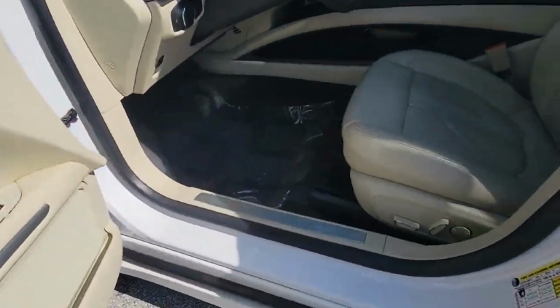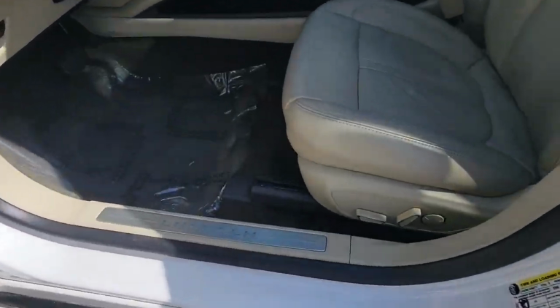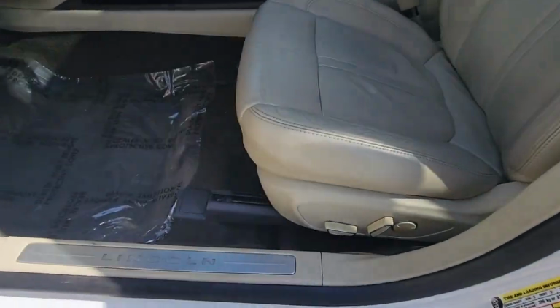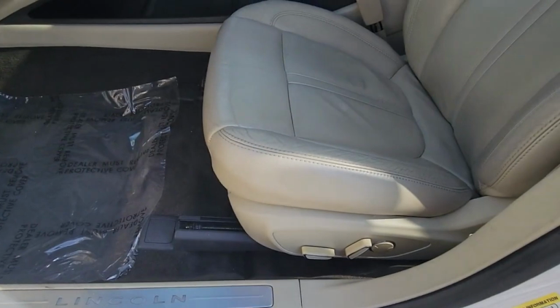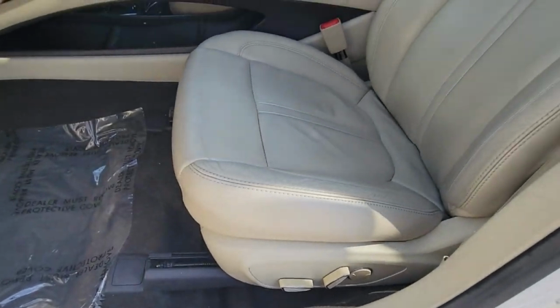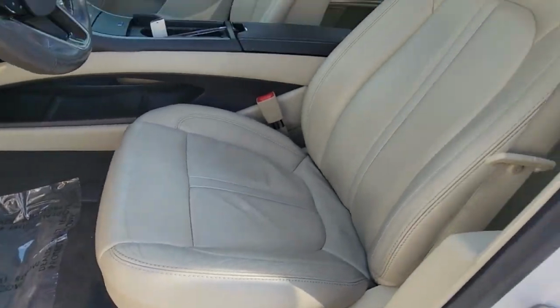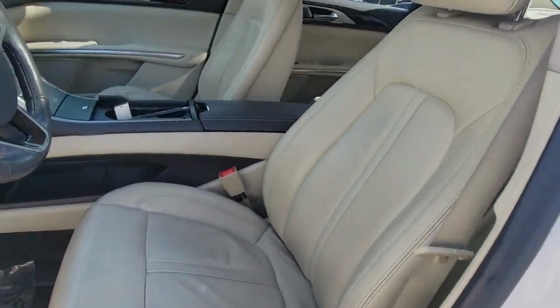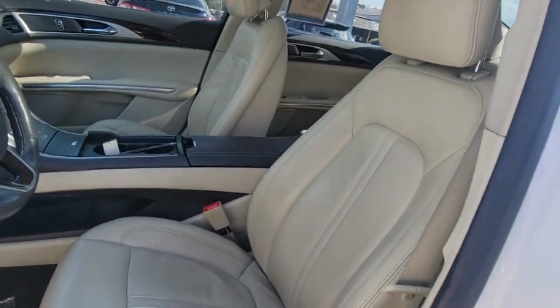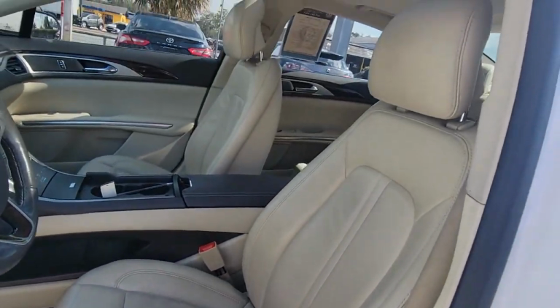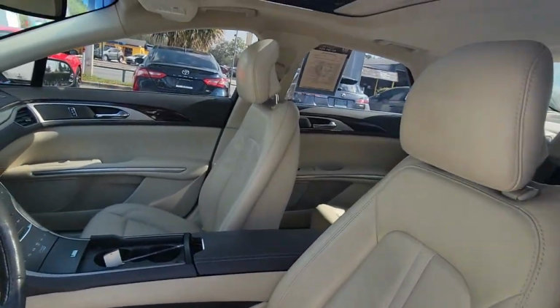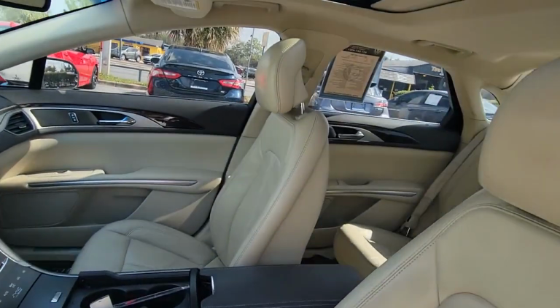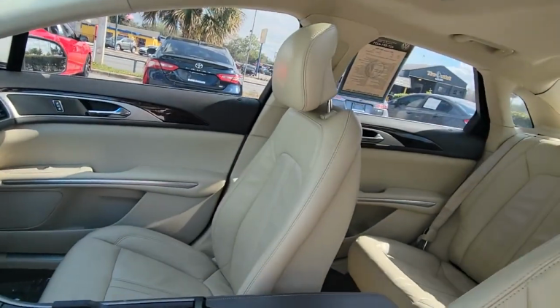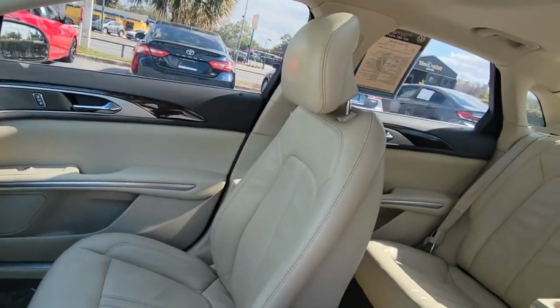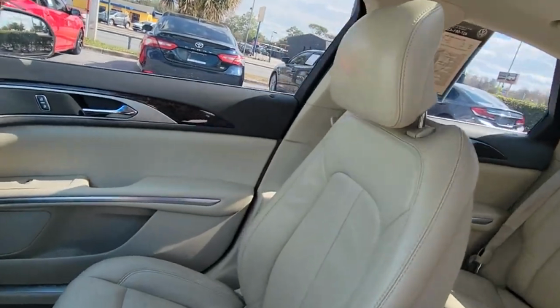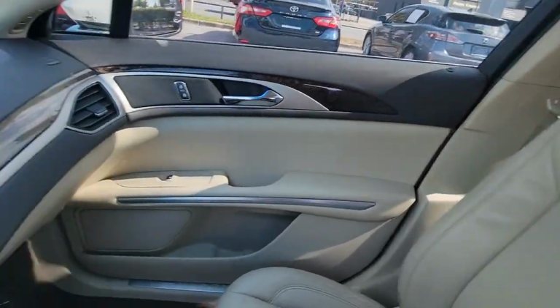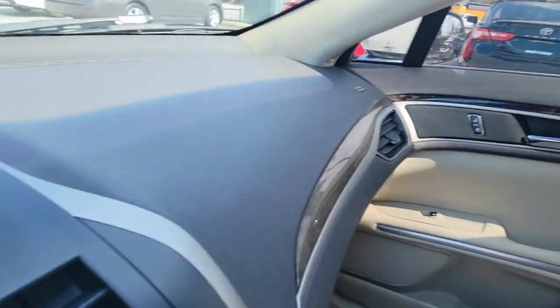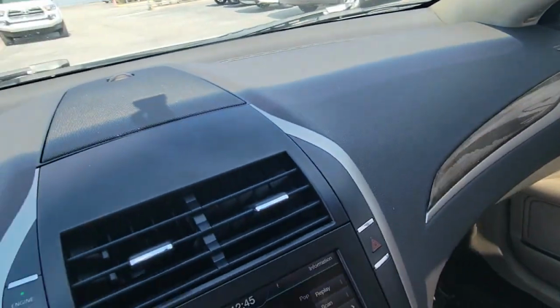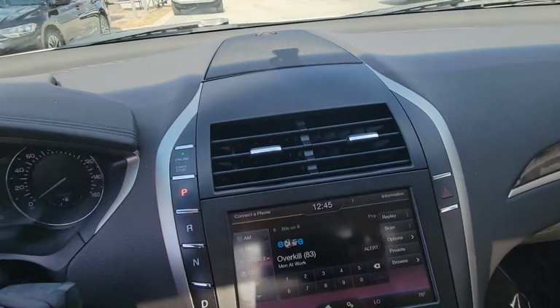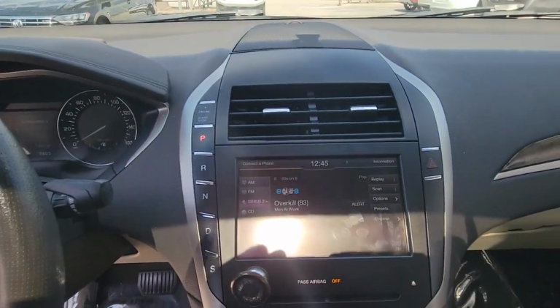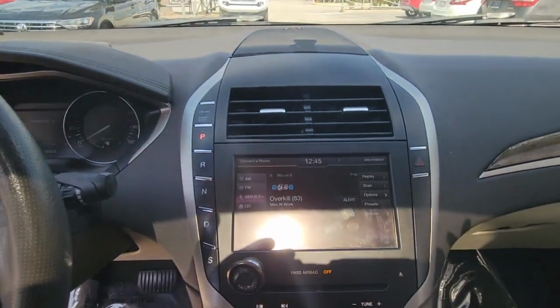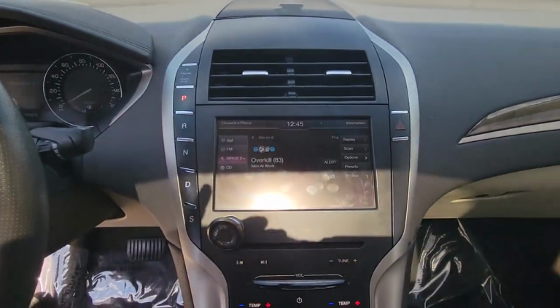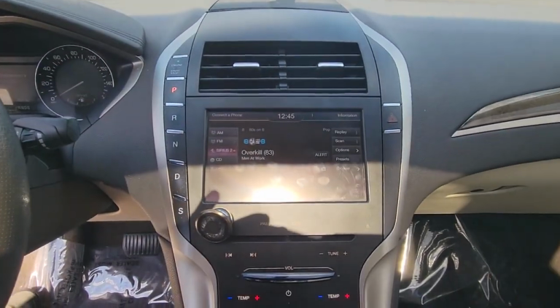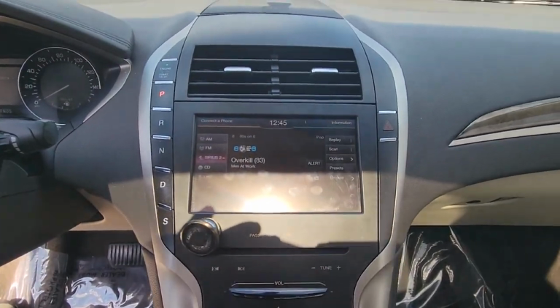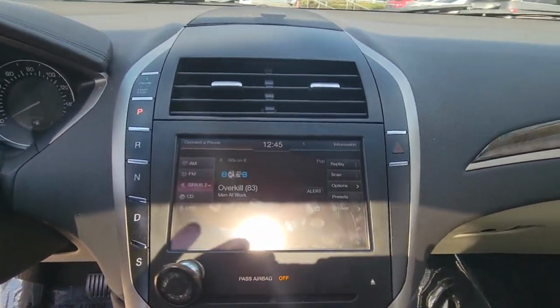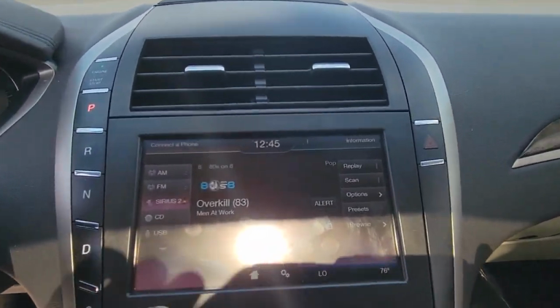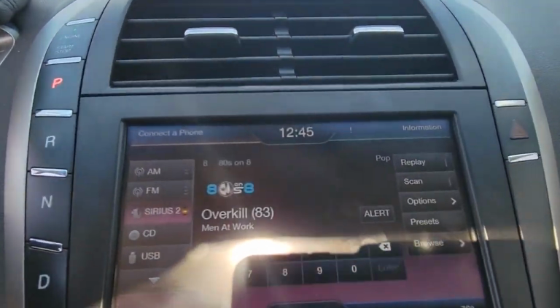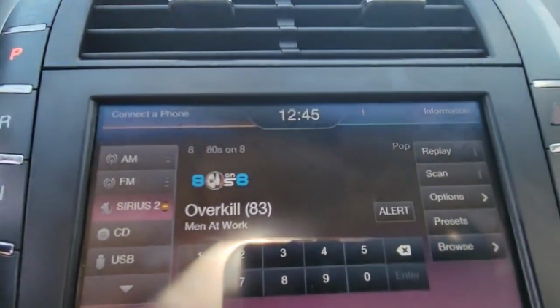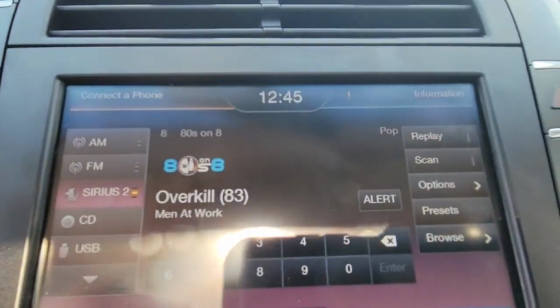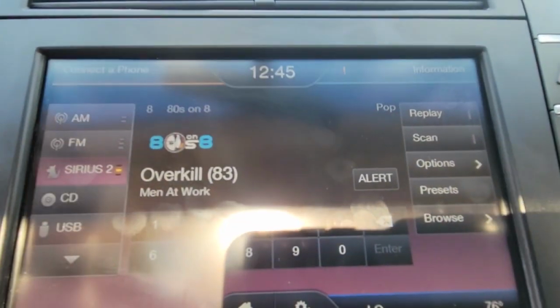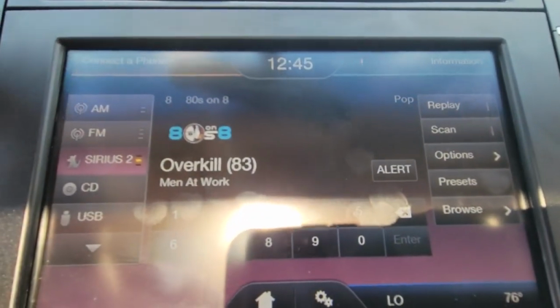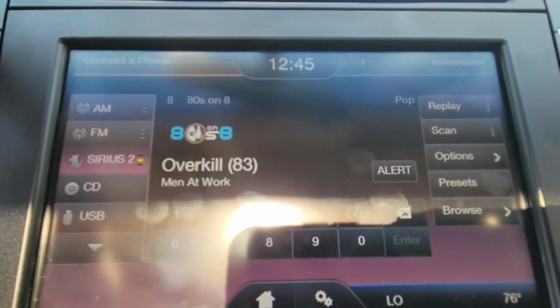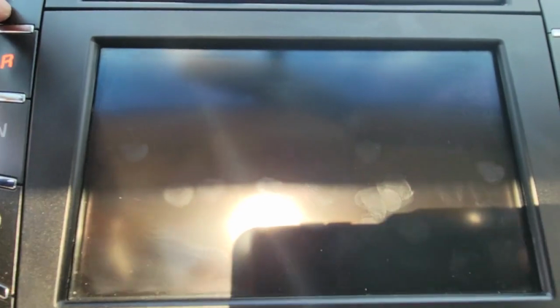Feel relaxed and ready for whatever the journey has in store when you're behind the wheel of this stunning MKZ. Treat yourself to a test drive today. Our staff will toss you the keys and give you an outstanding customer experience.